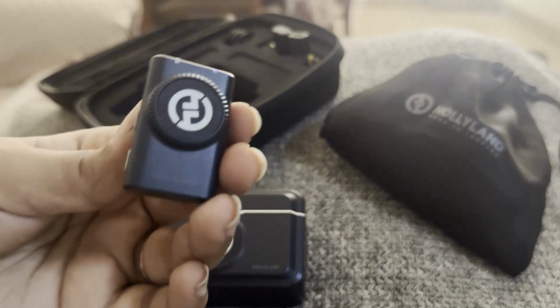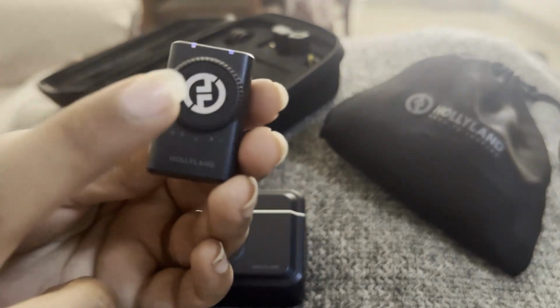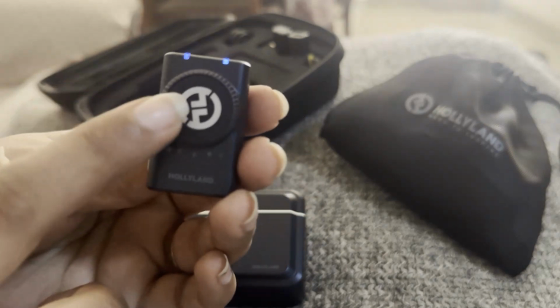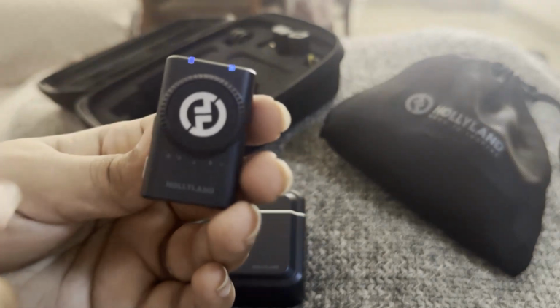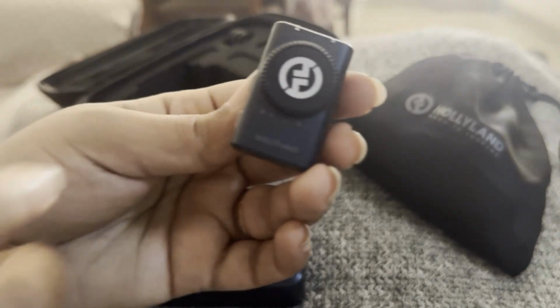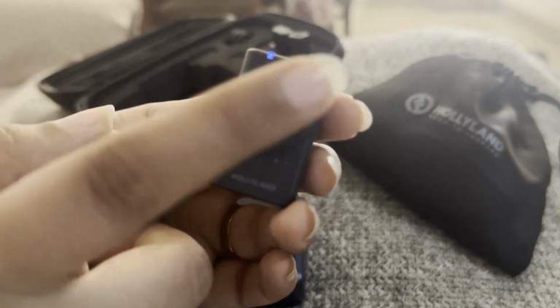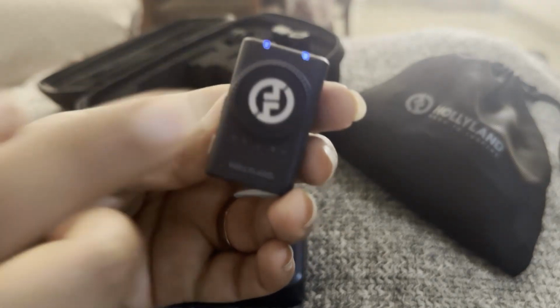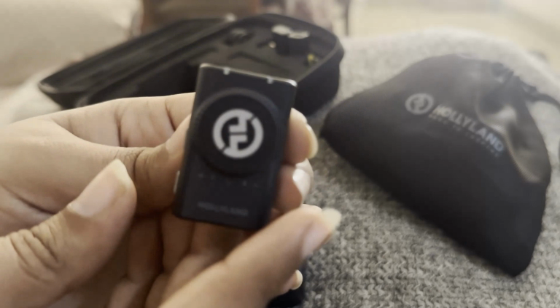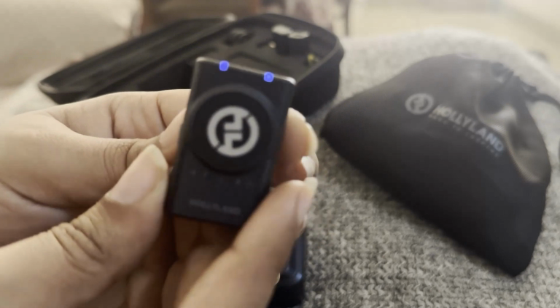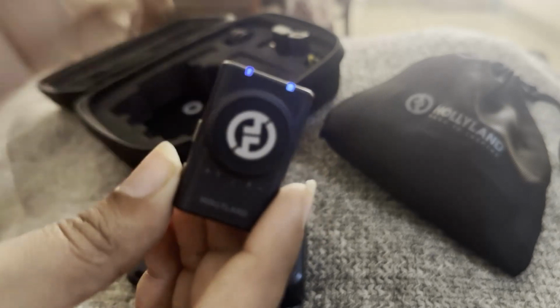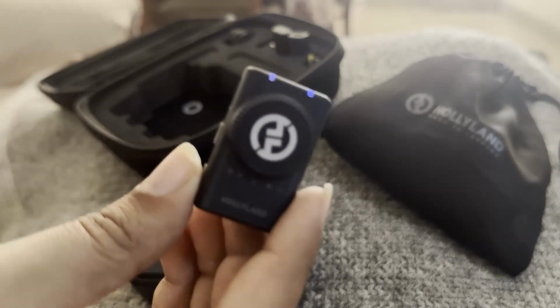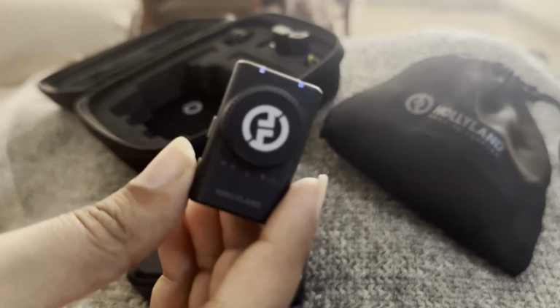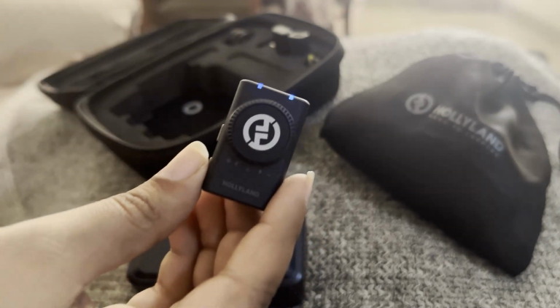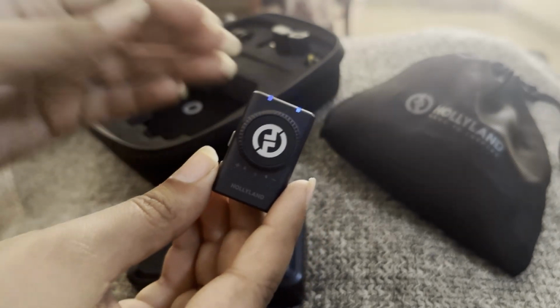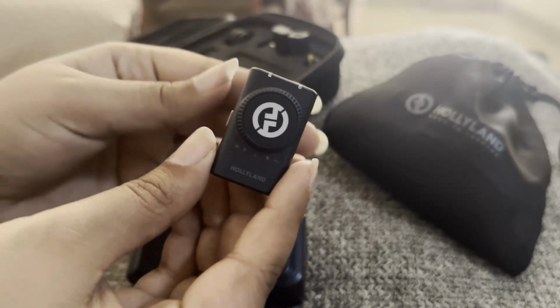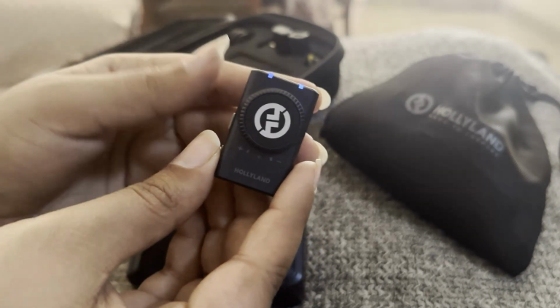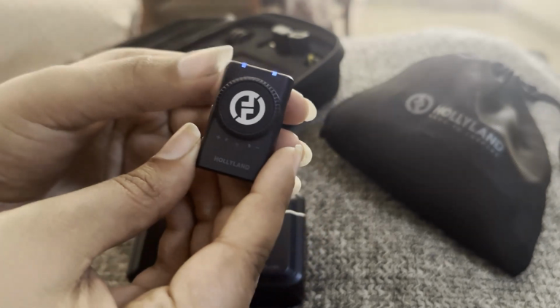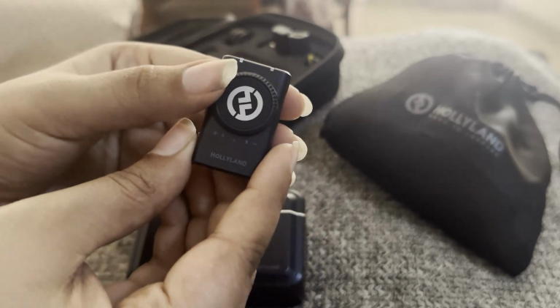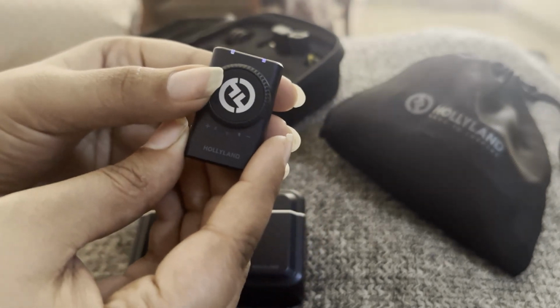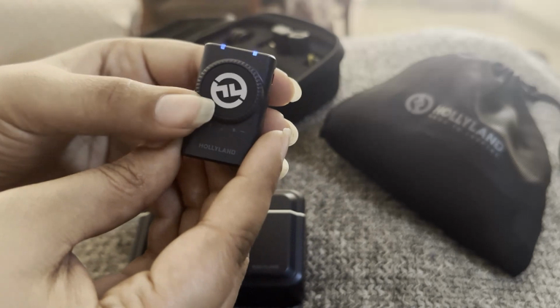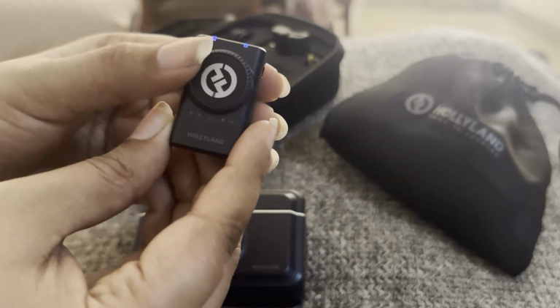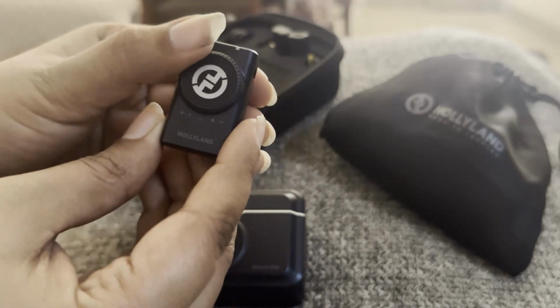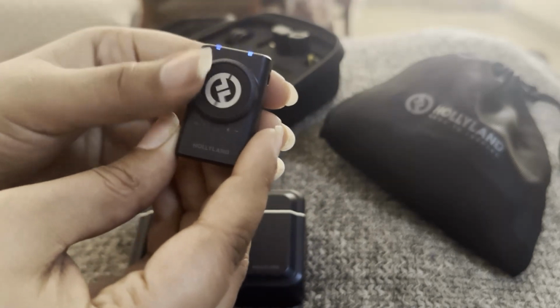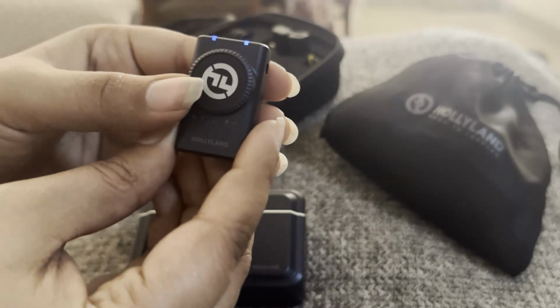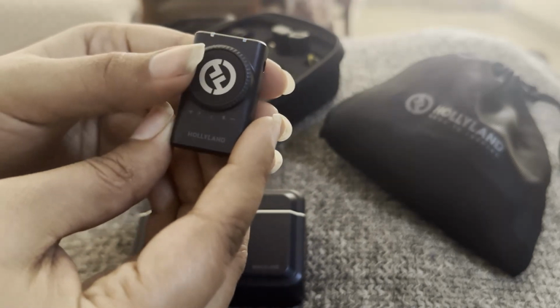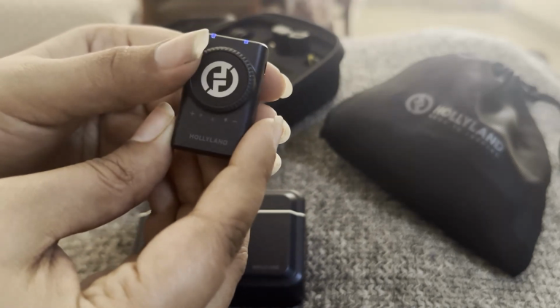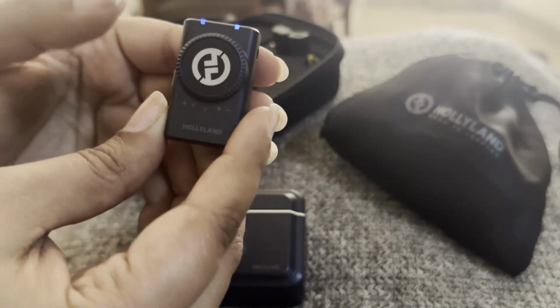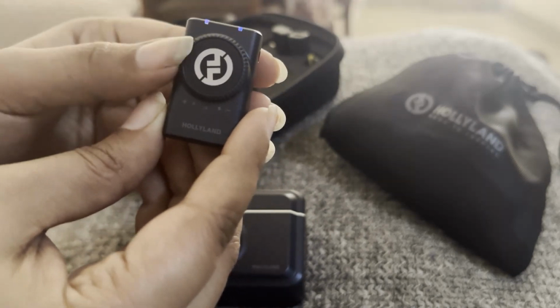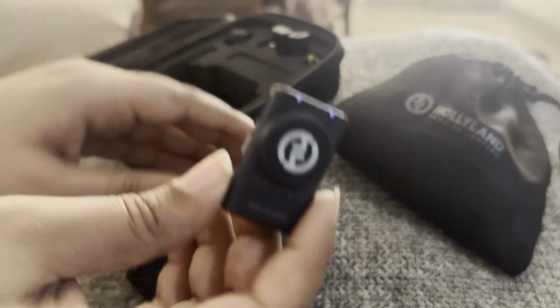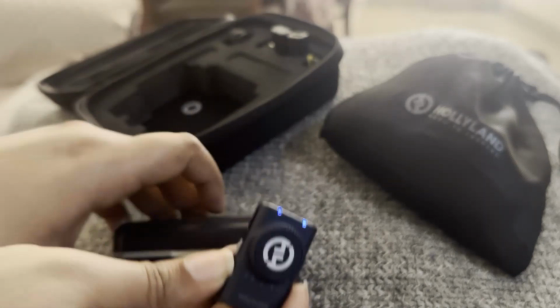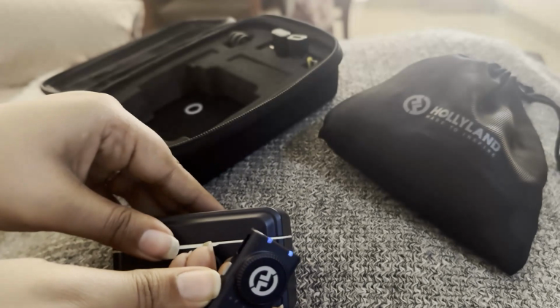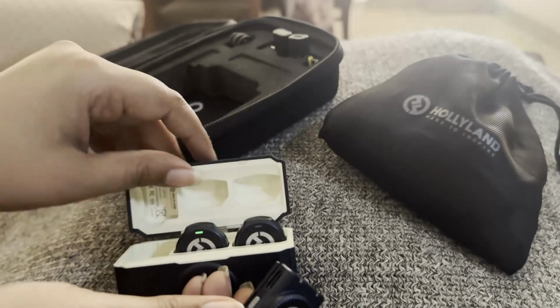Now let's talk about the dial on your receiver. This dial is actually a volume button. When you have connected the receiver to your device, turning it to the left will lower the volume.